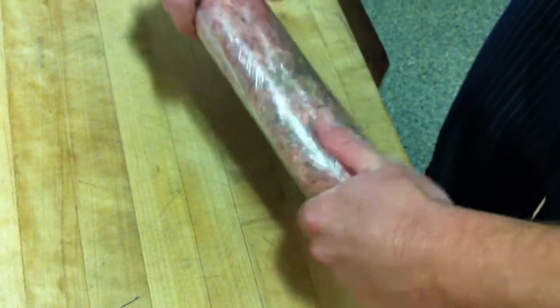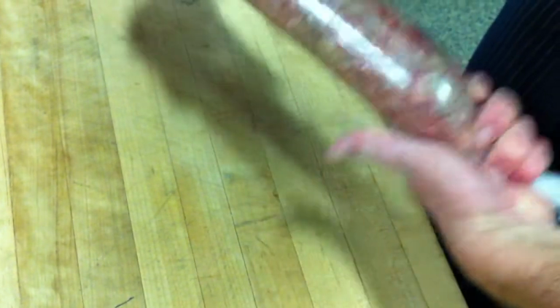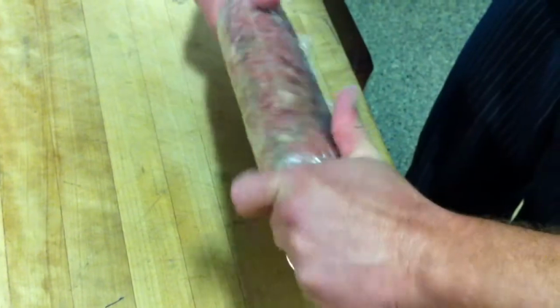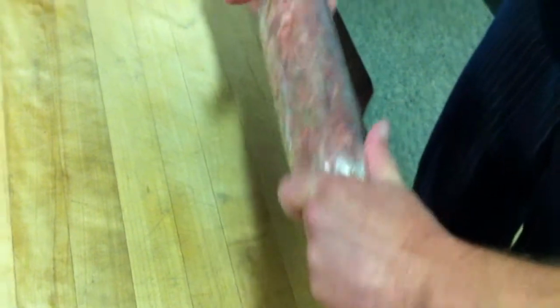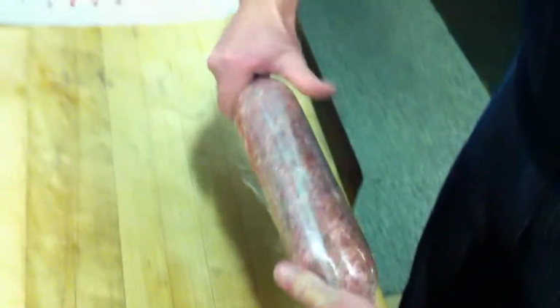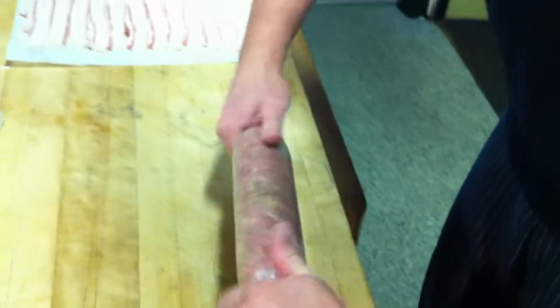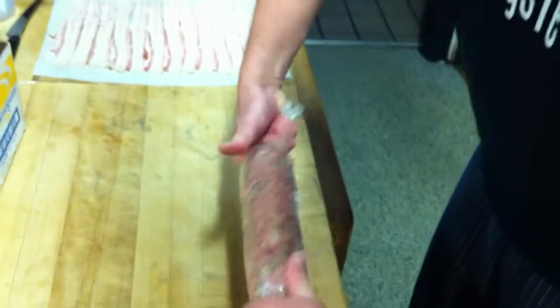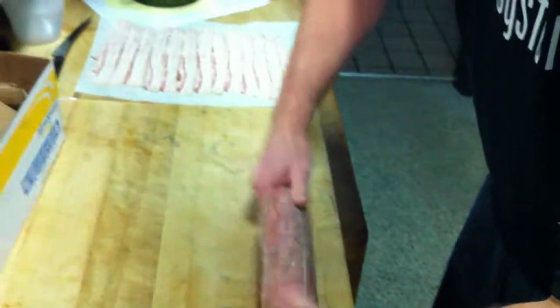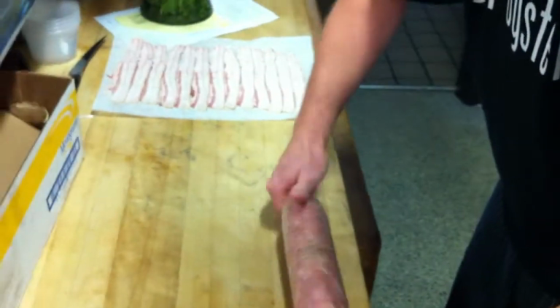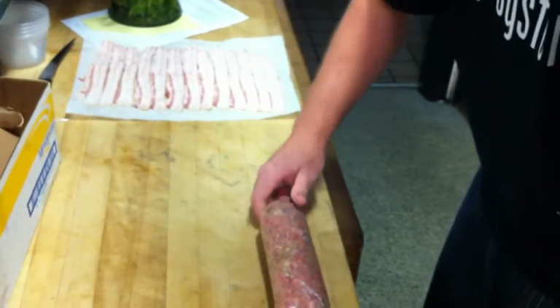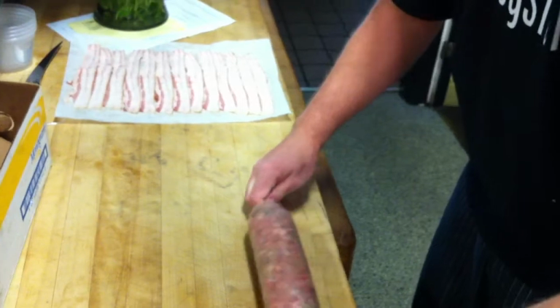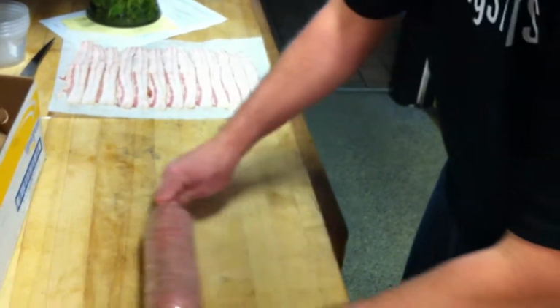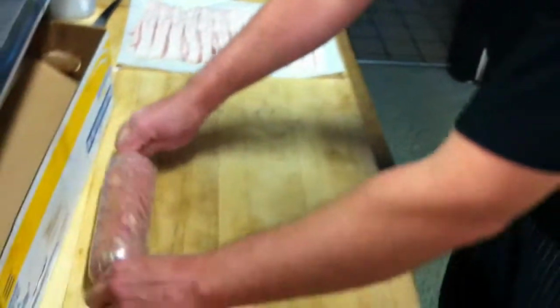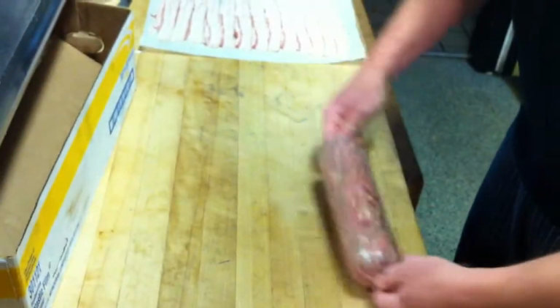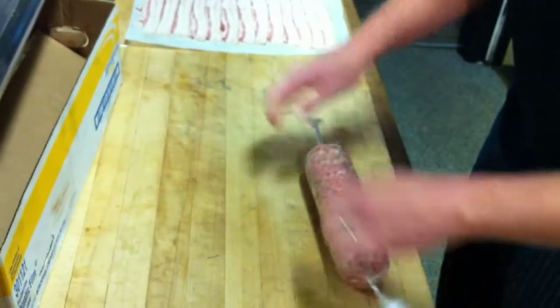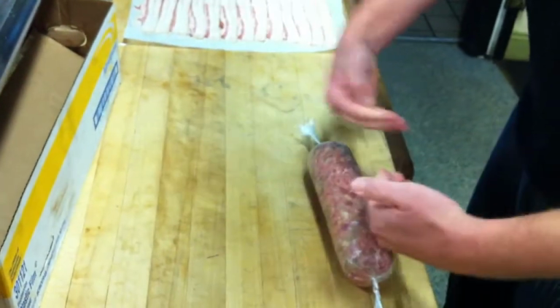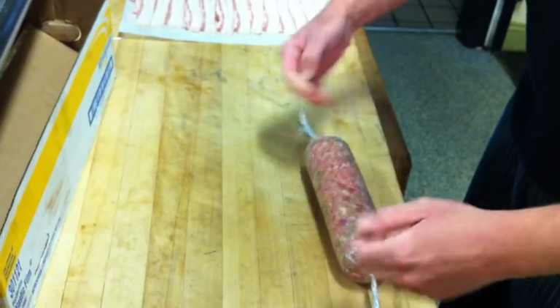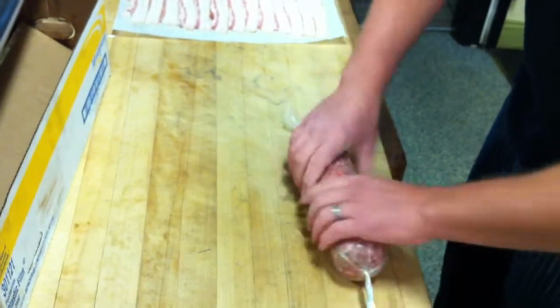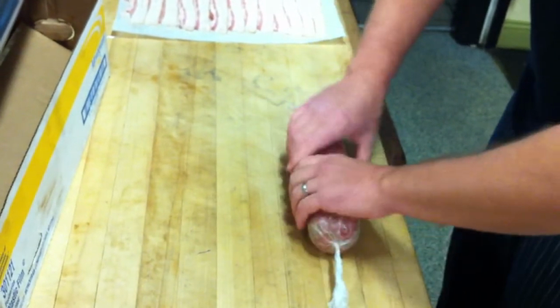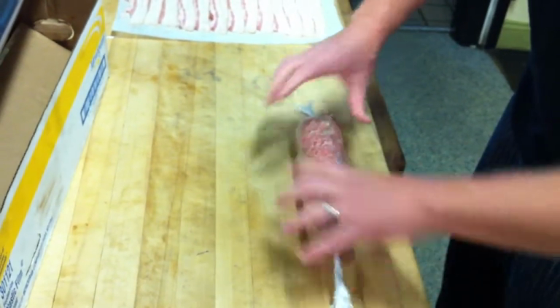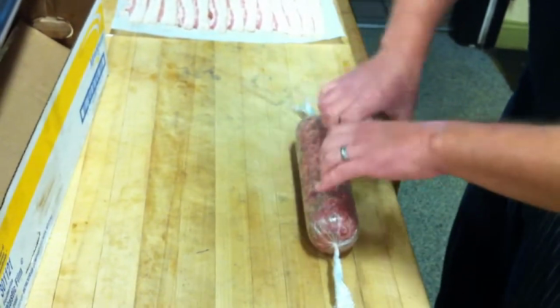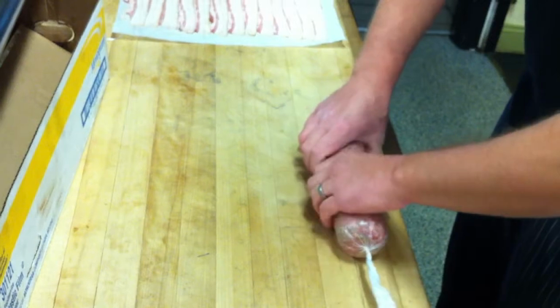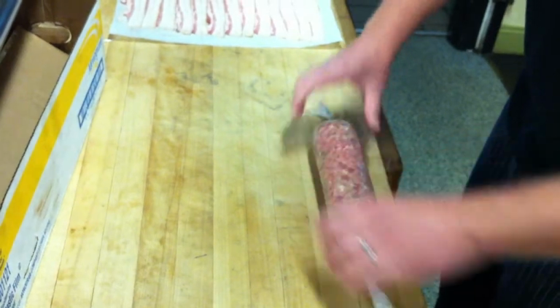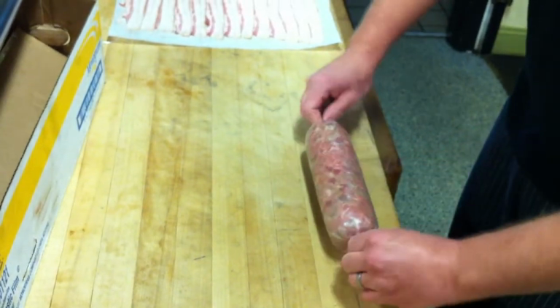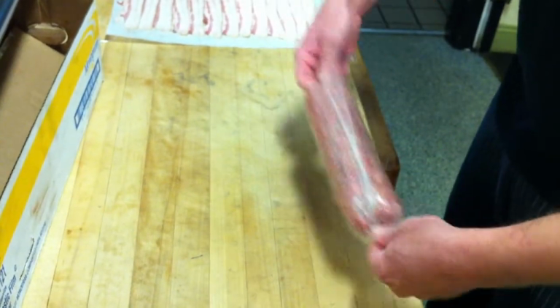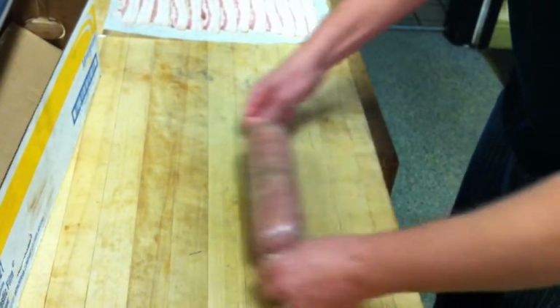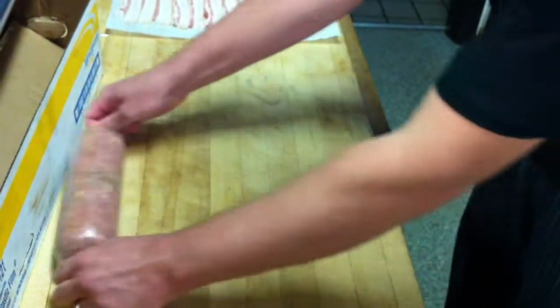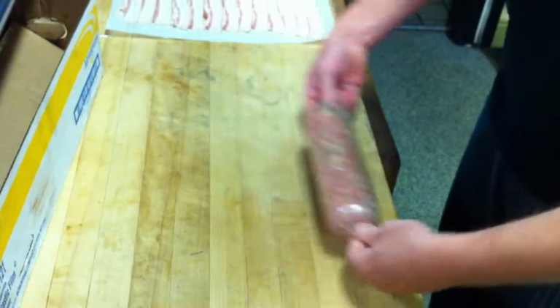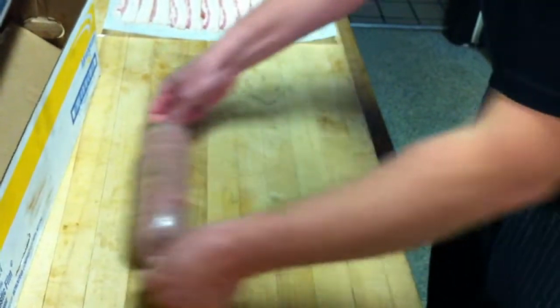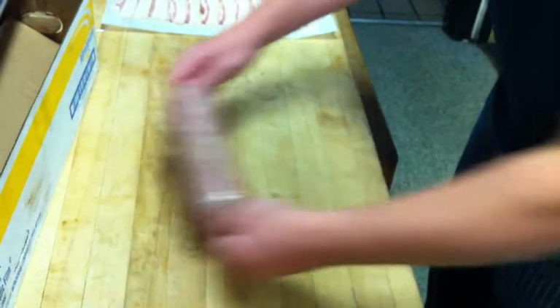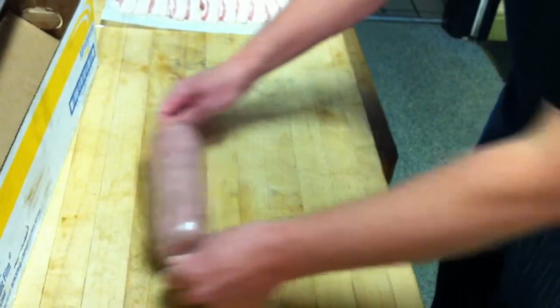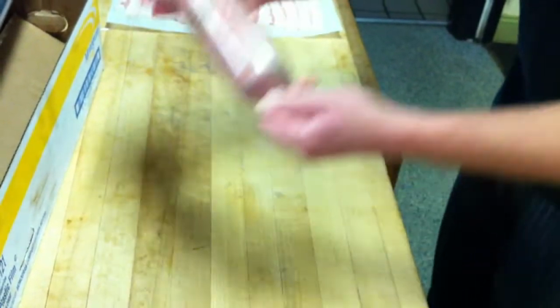I've seen people — you can do it with other things. You can do it with a lid or a flat surface or a cutting board and kind of mash it back under. But really, if you just get it tight and get that form, get to this stage — we're going to roll it nice and tight.